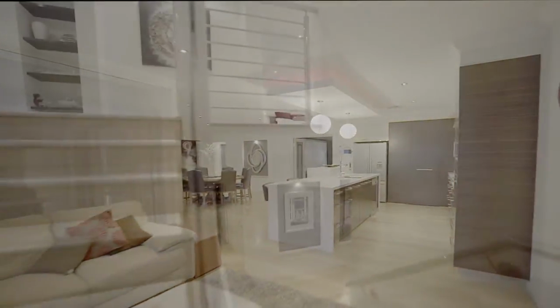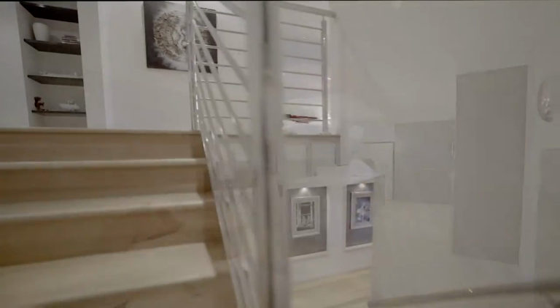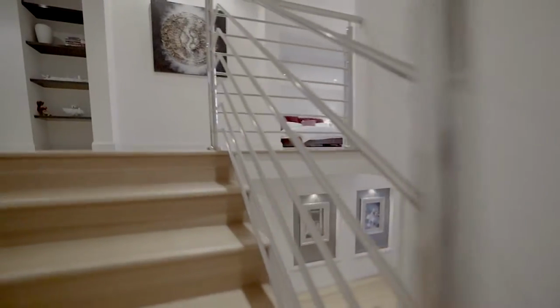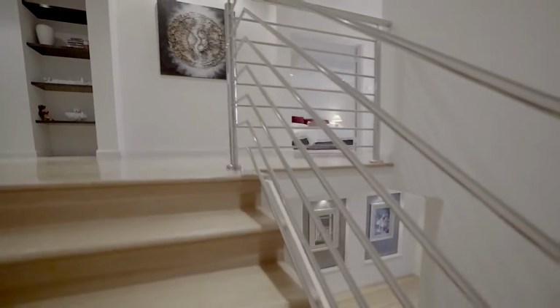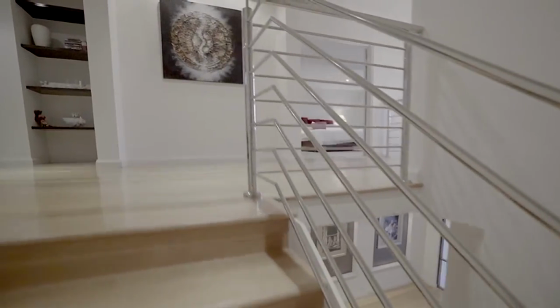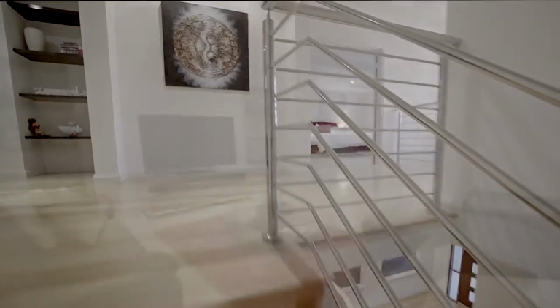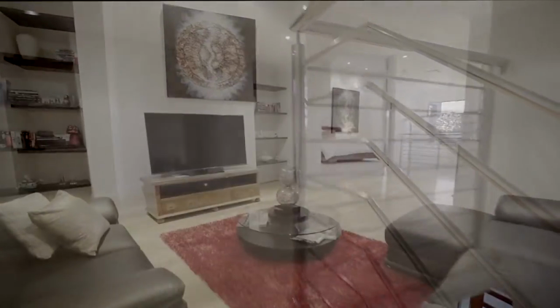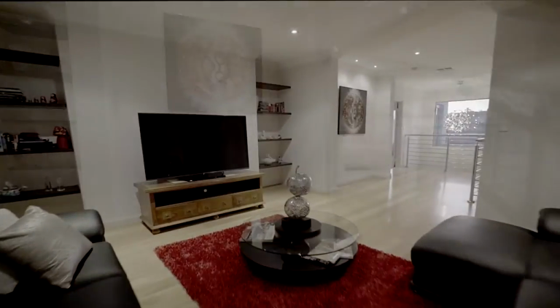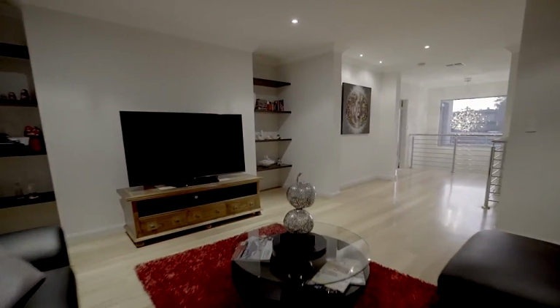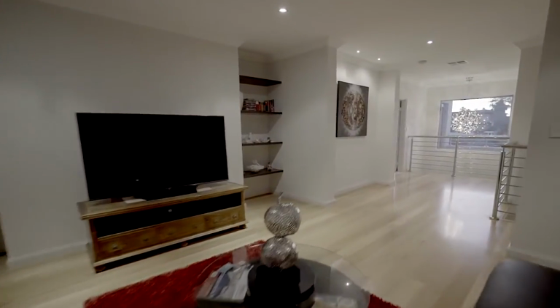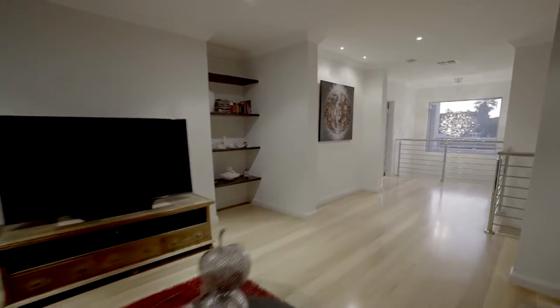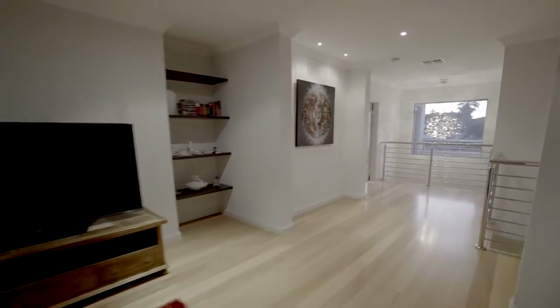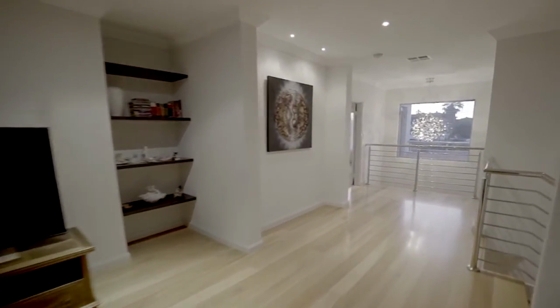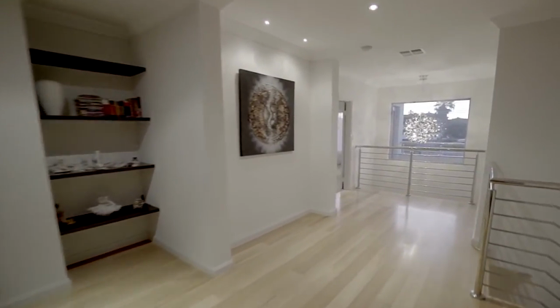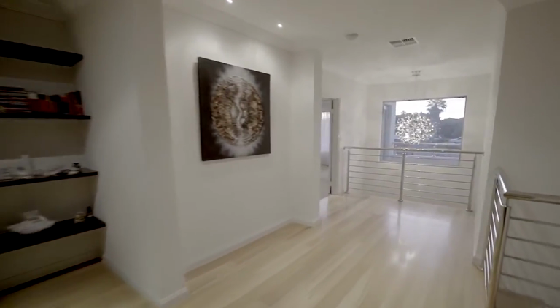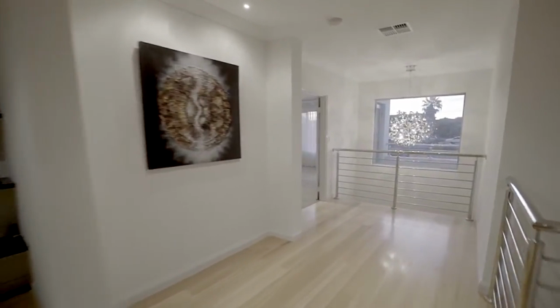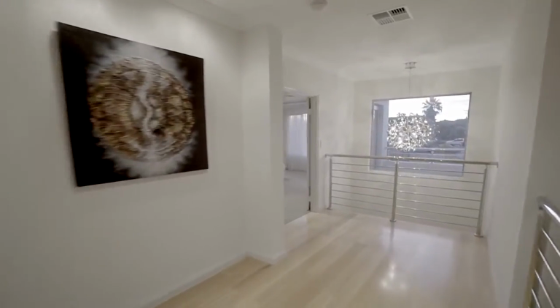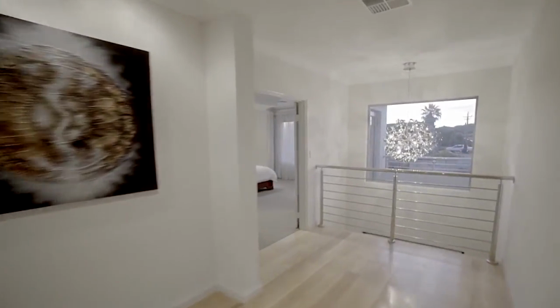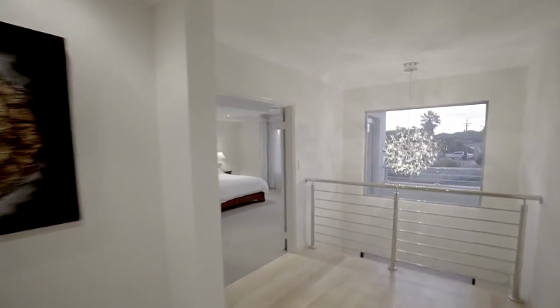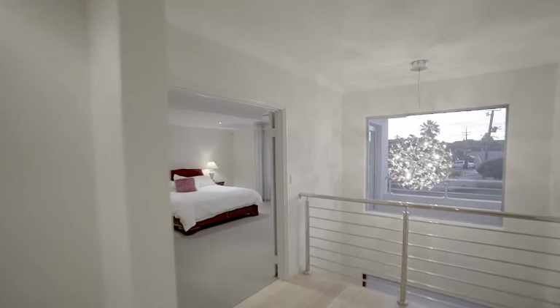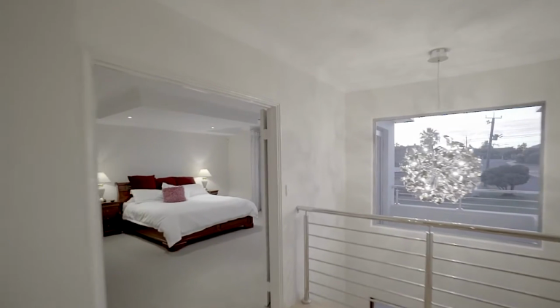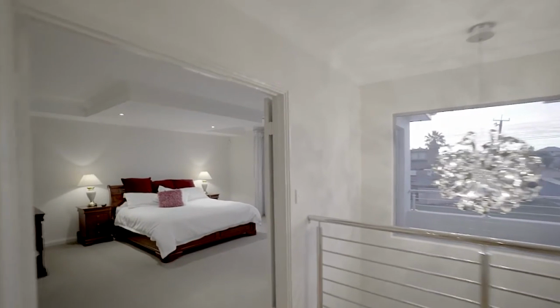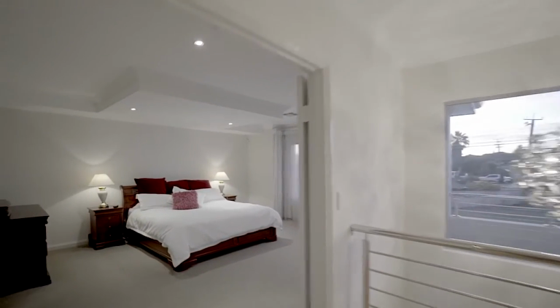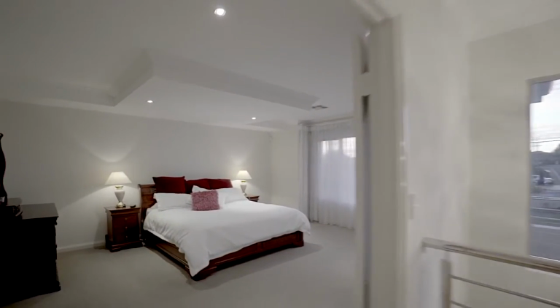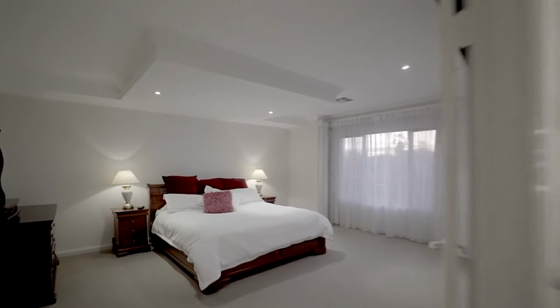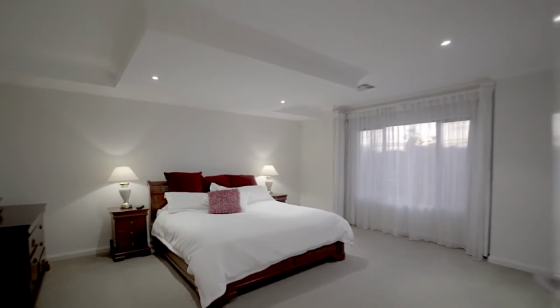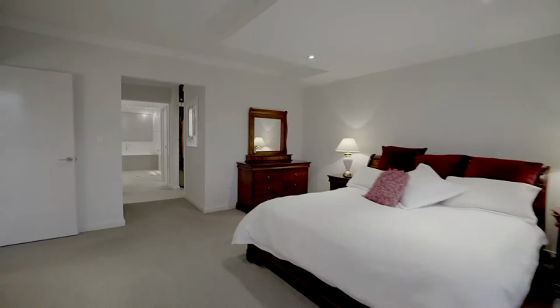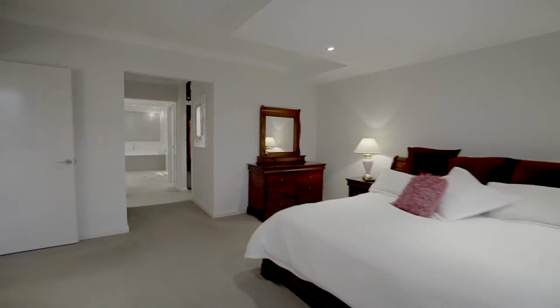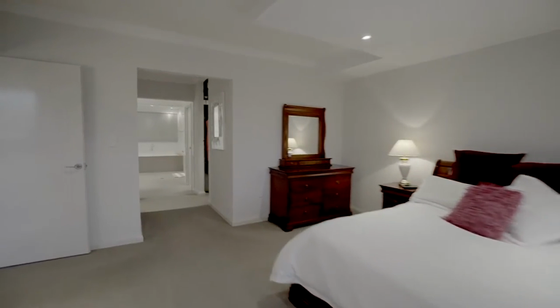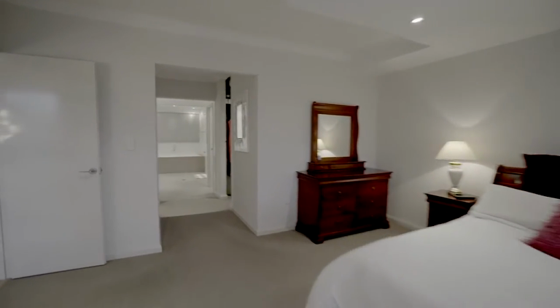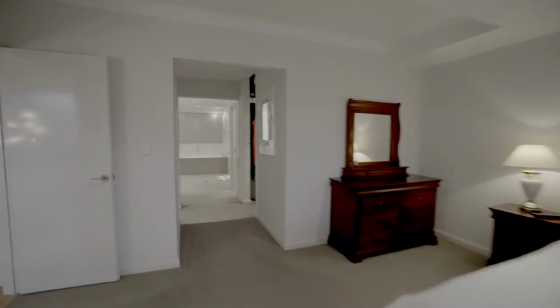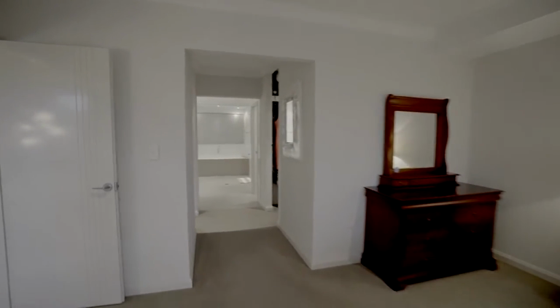On the second level, another living area makes an ideal room for teenagers to study, relax, or watch movies. The master suite's unique bulkhead accentuates the high ceilings and sense of space.